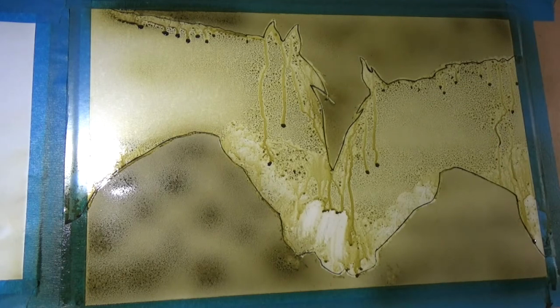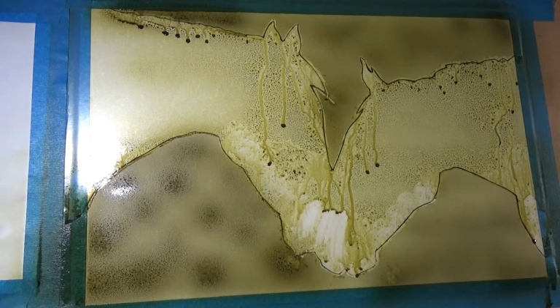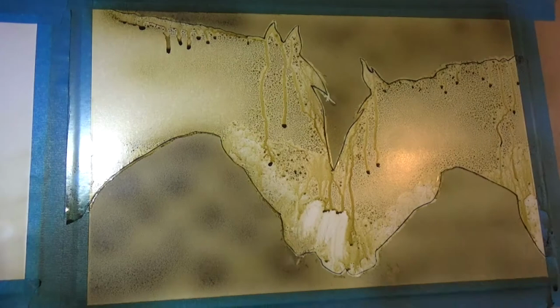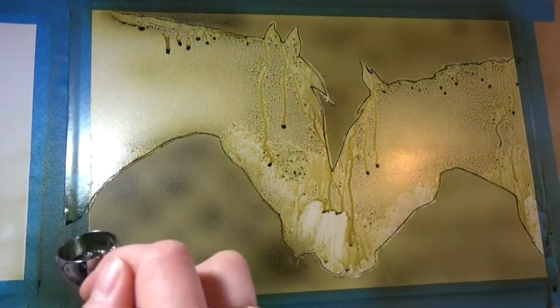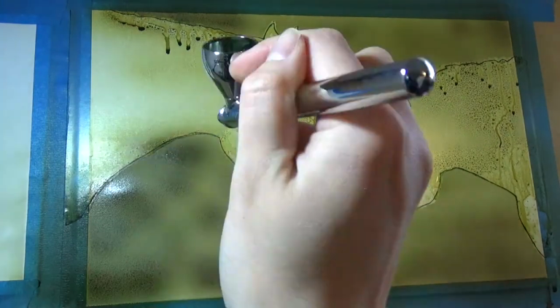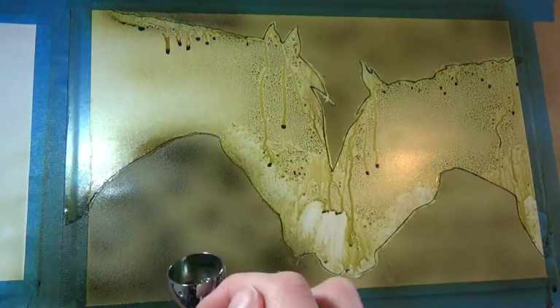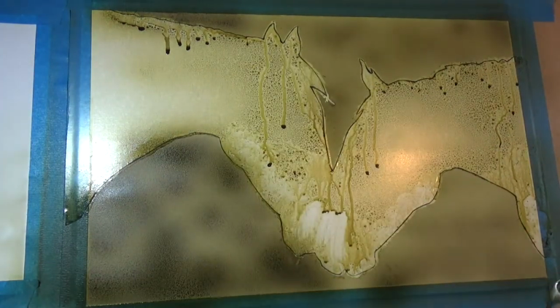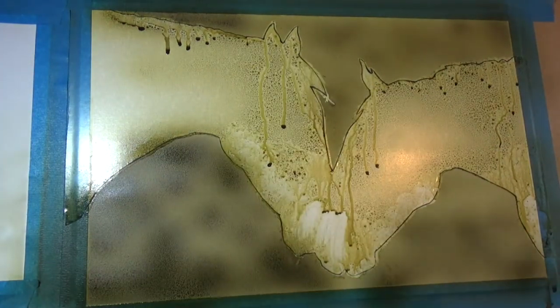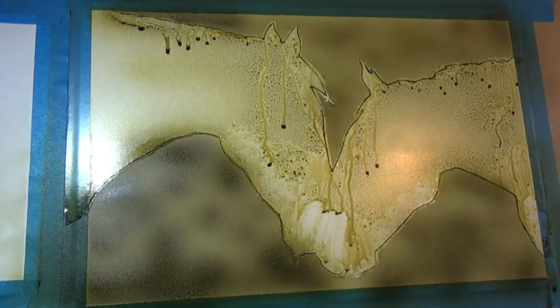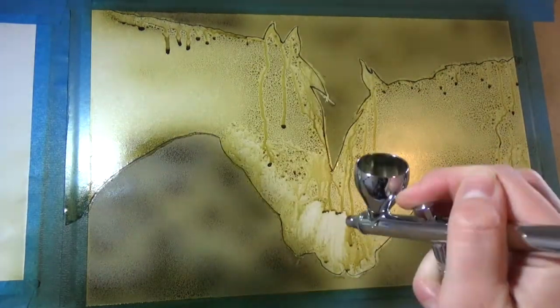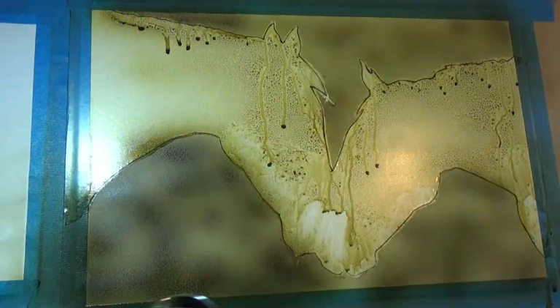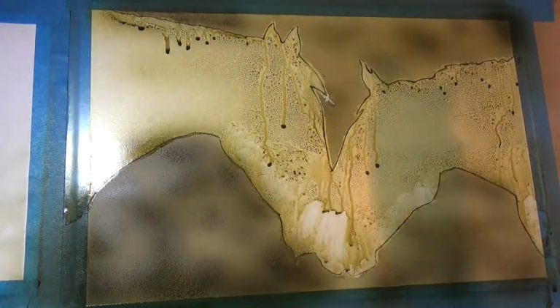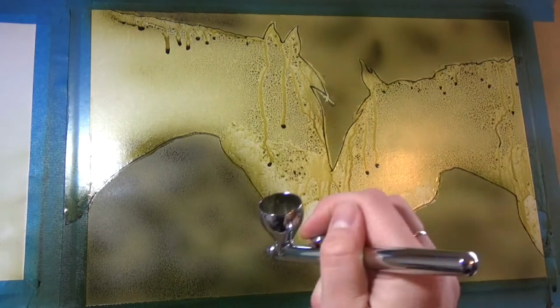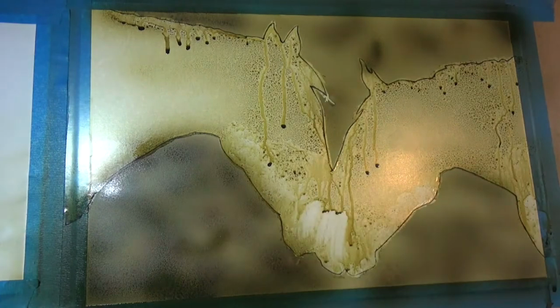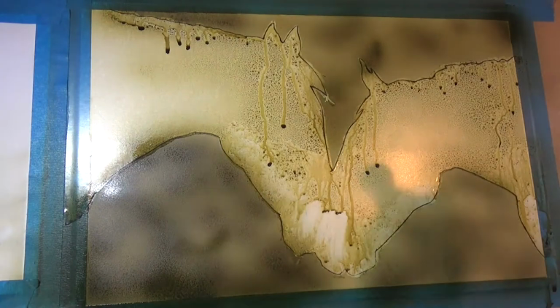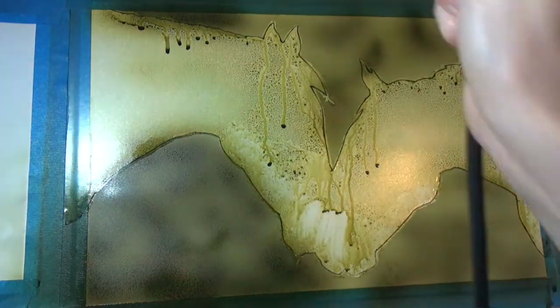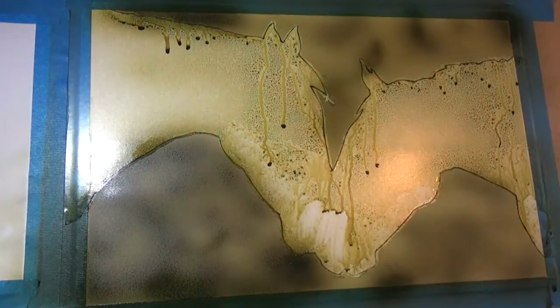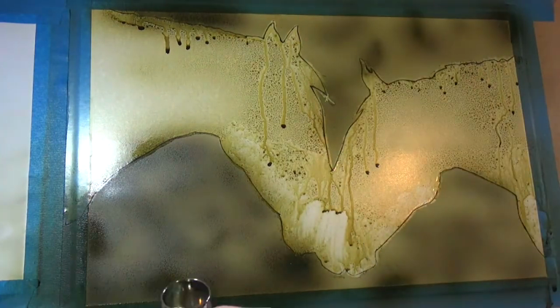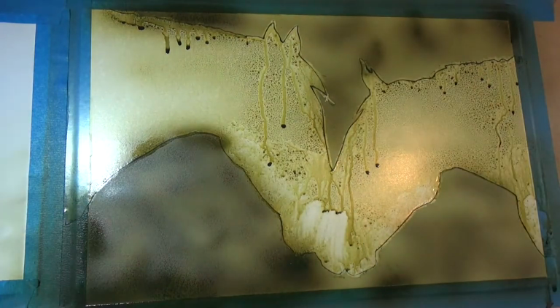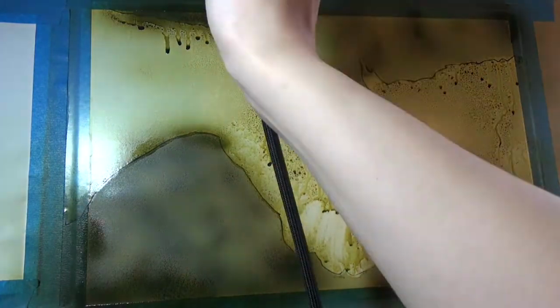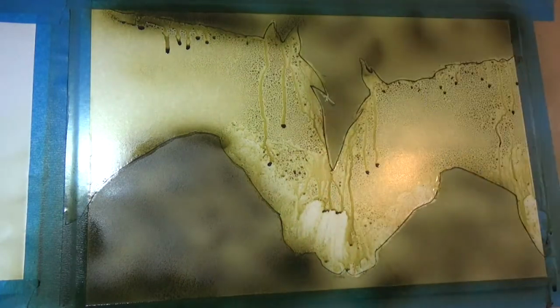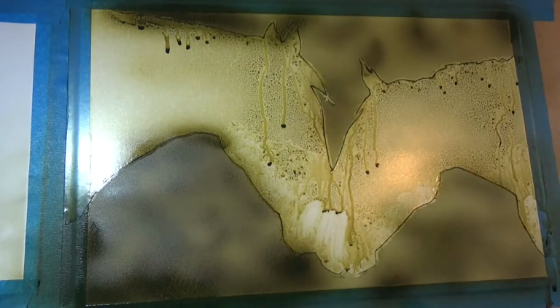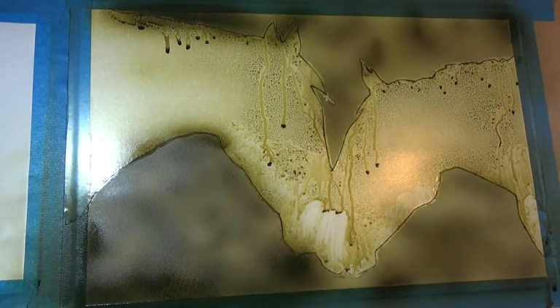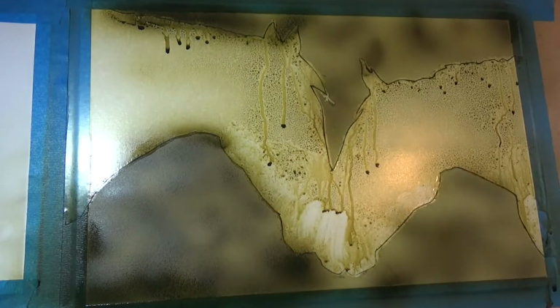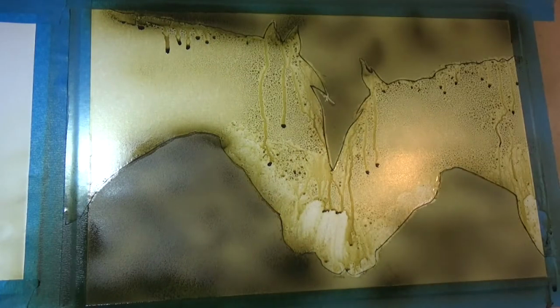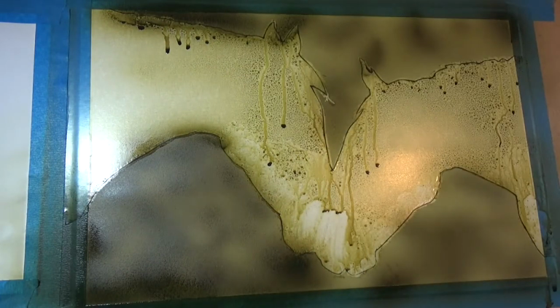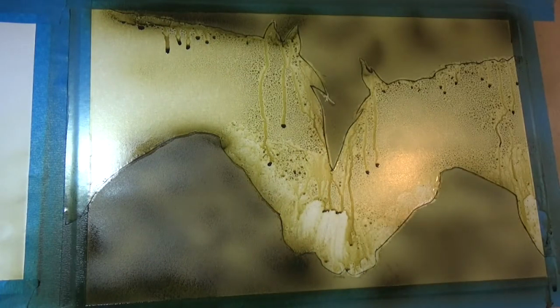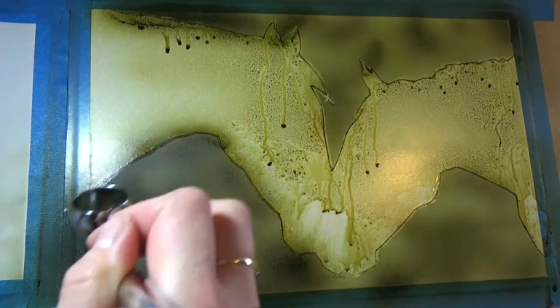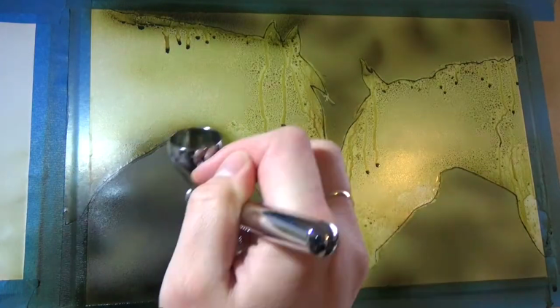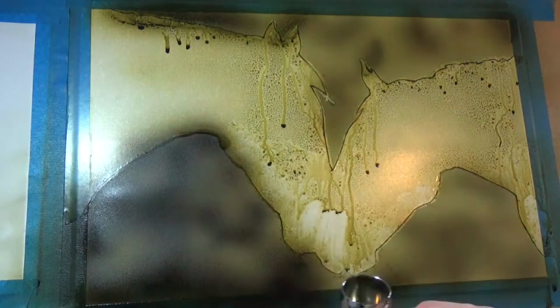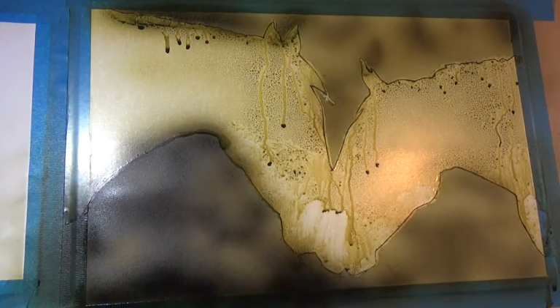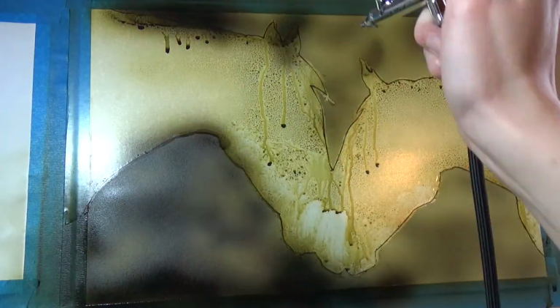Once the base layer is on, I start adding some variation just to create that kind of blotchy, blurry background to make it look like out-of-focus trees. So first of all I'm putting down darker layers.